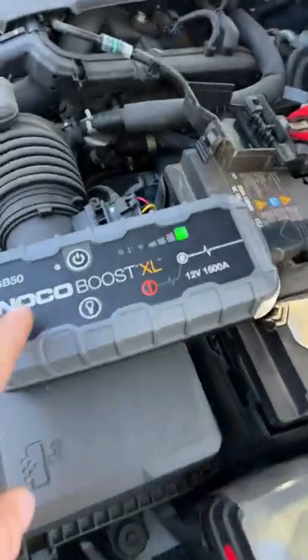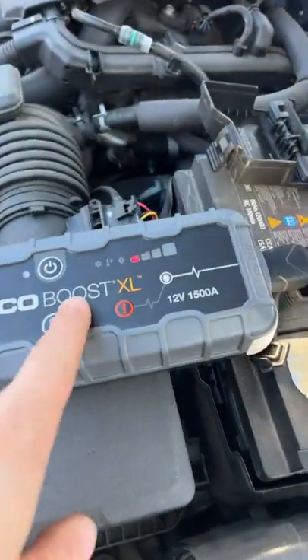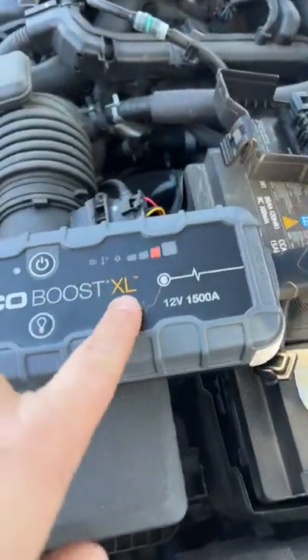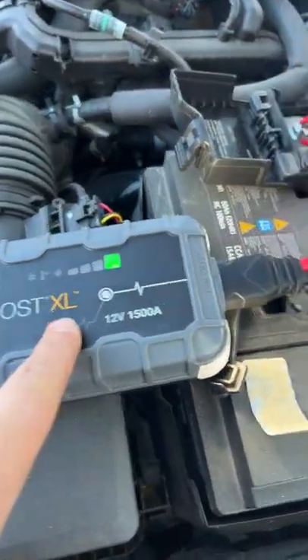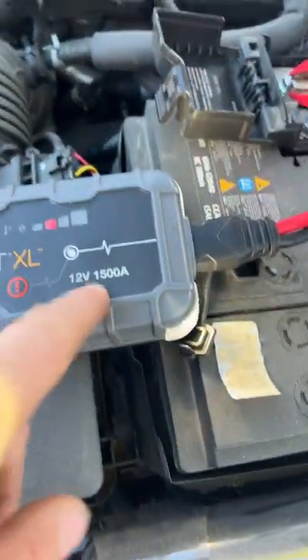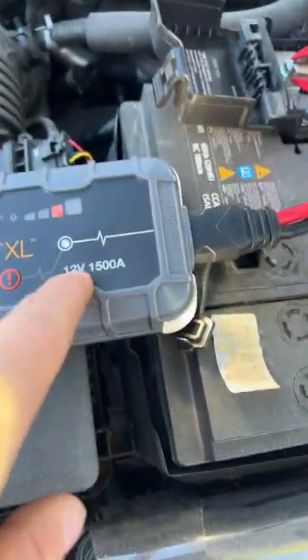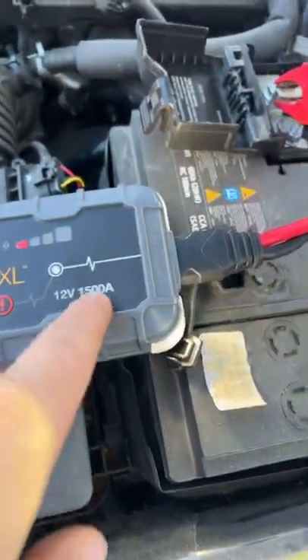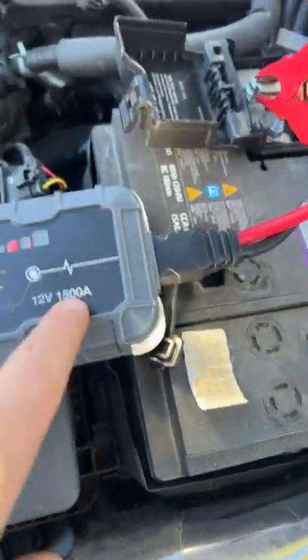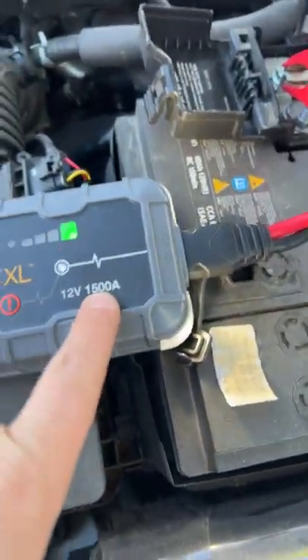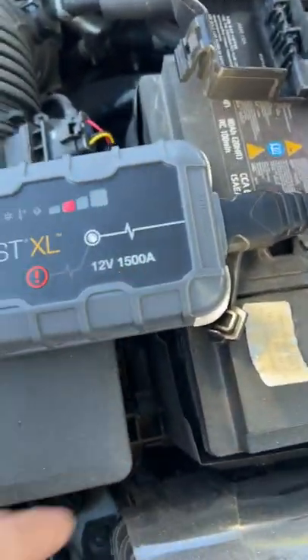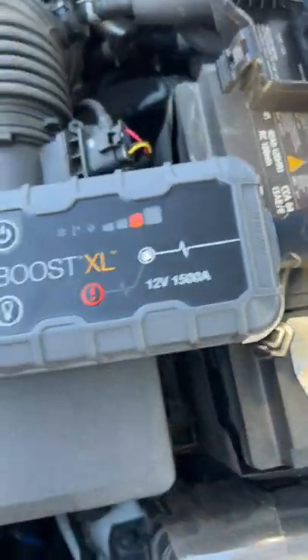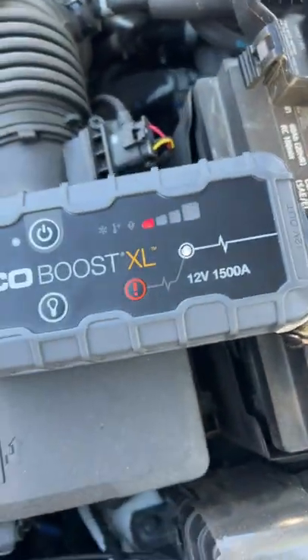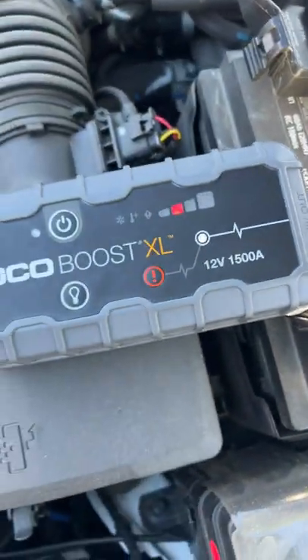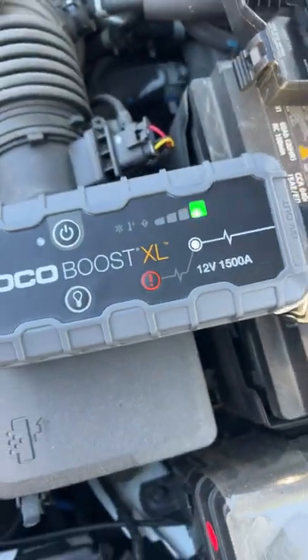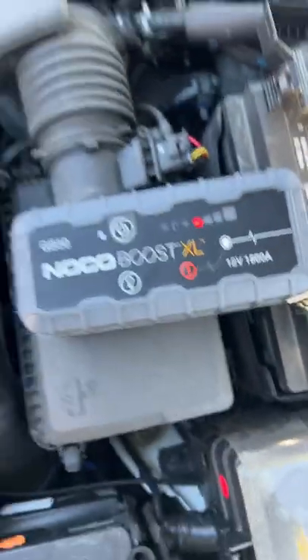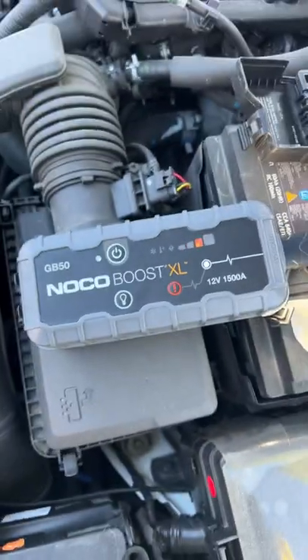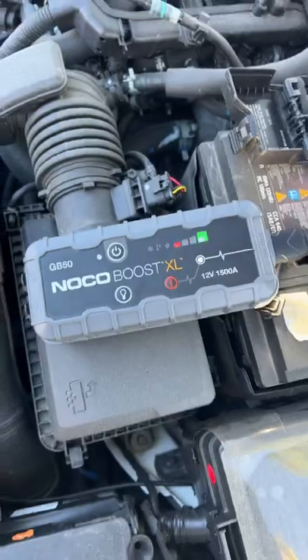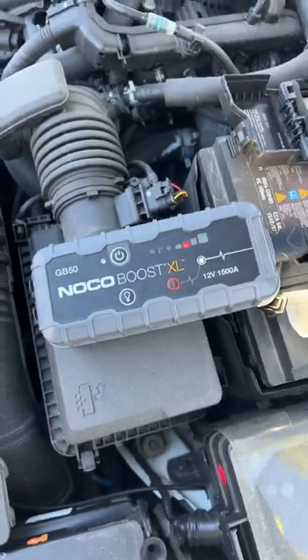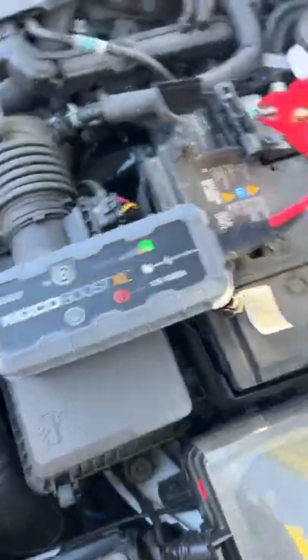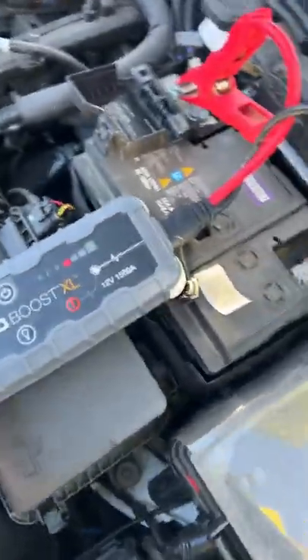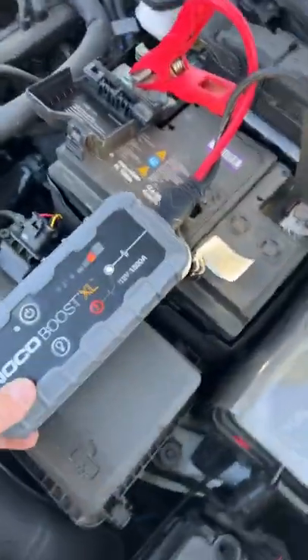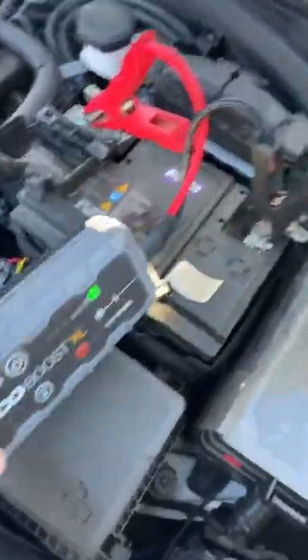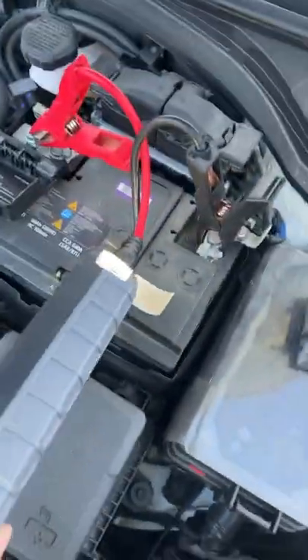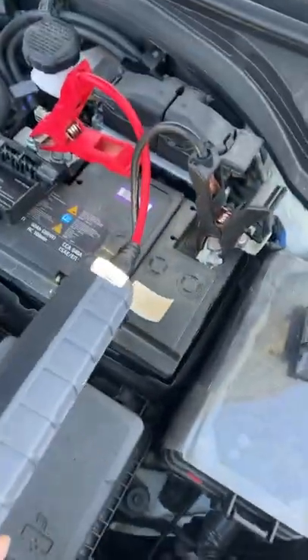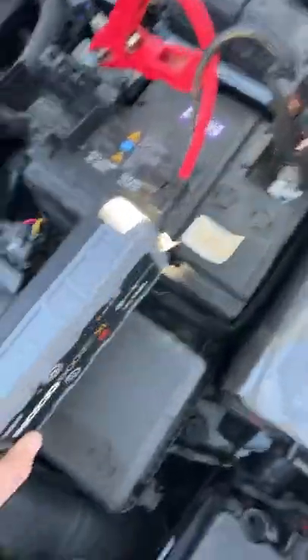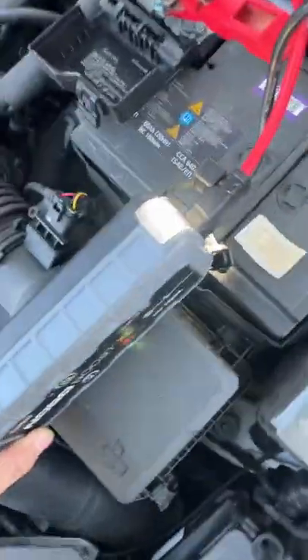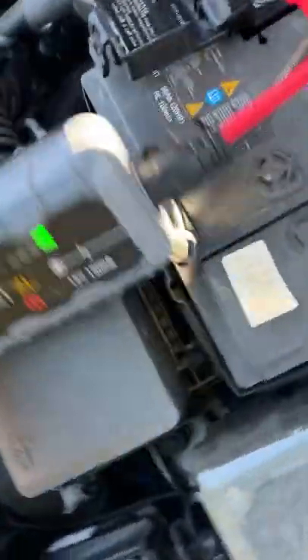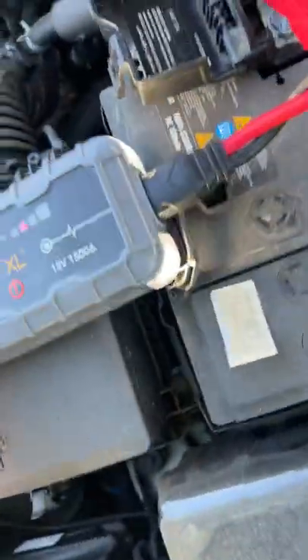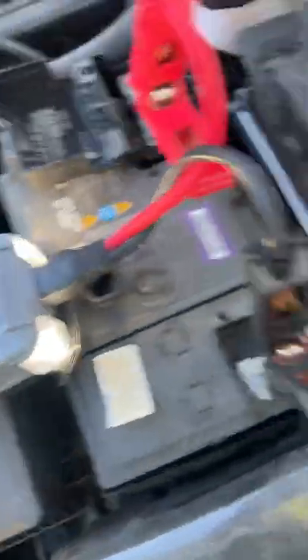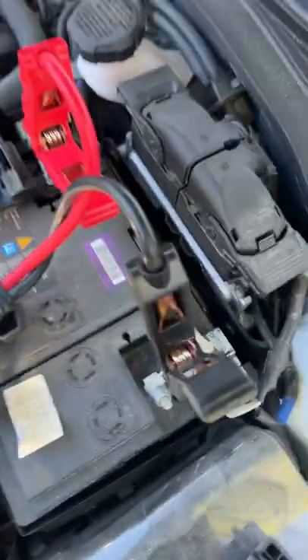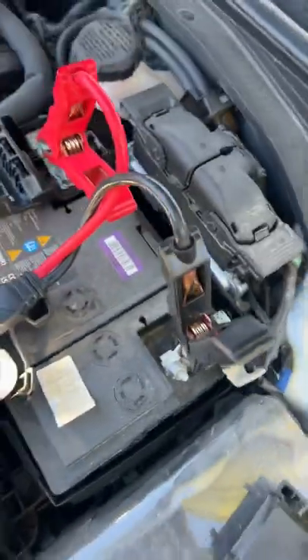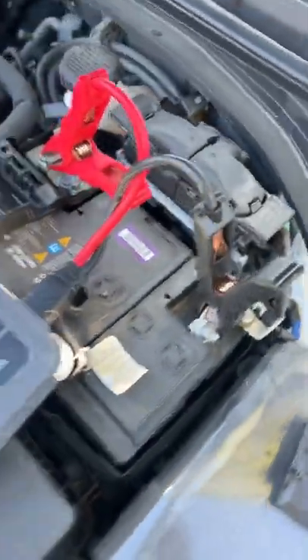Noco Boost XL, 12-volt, 1500-amp — best portable jump pack I've ever had, hands down.